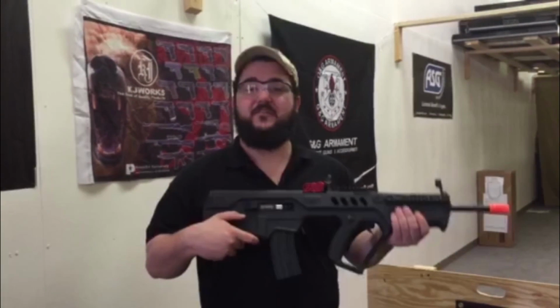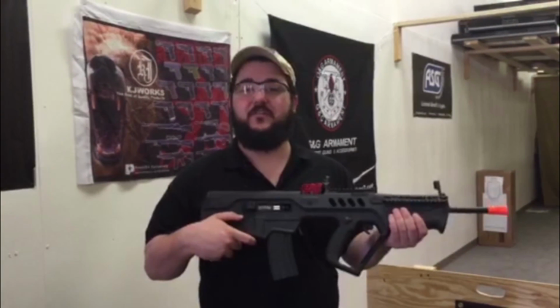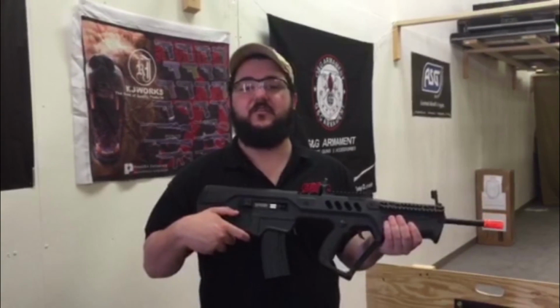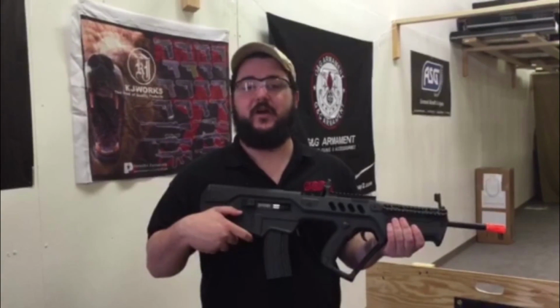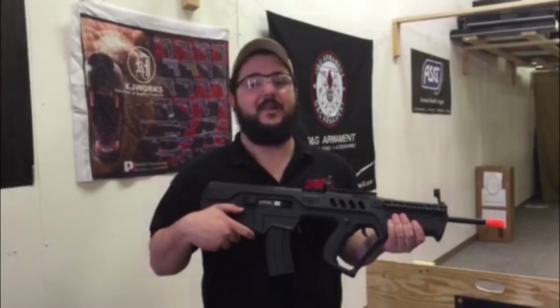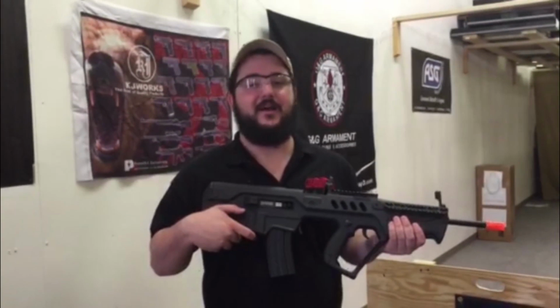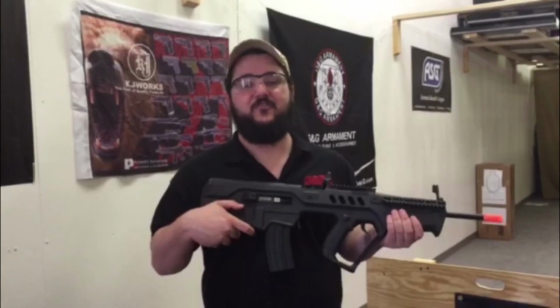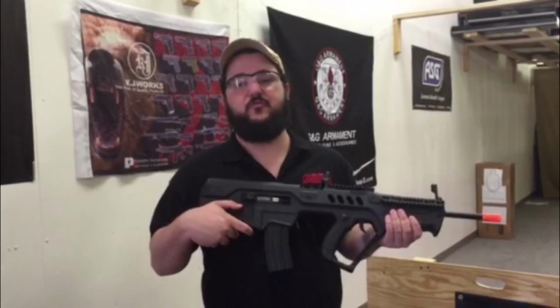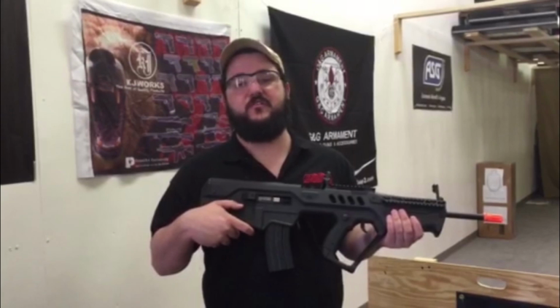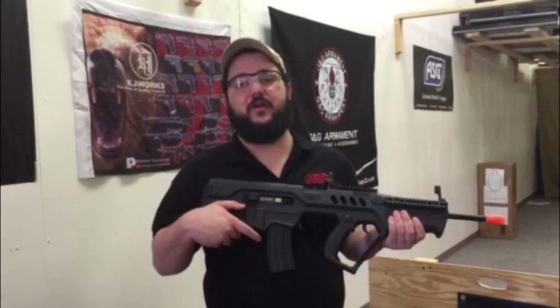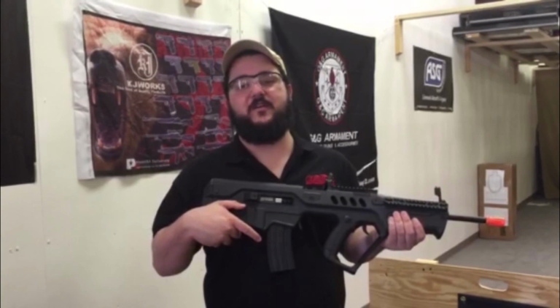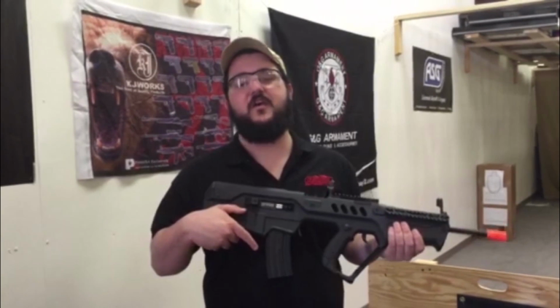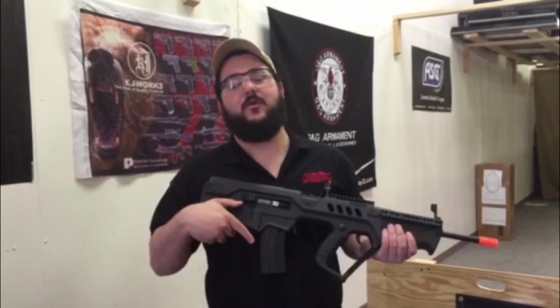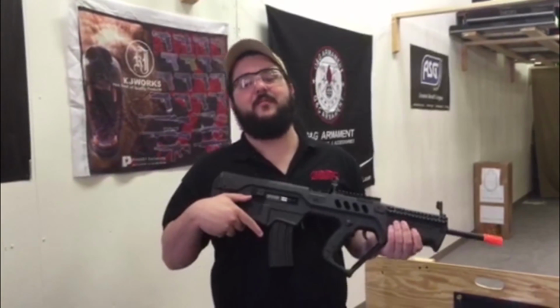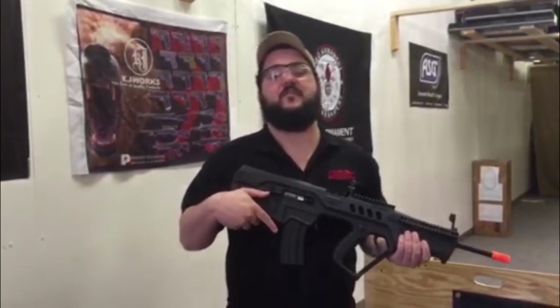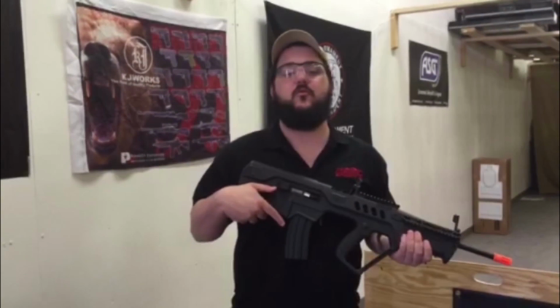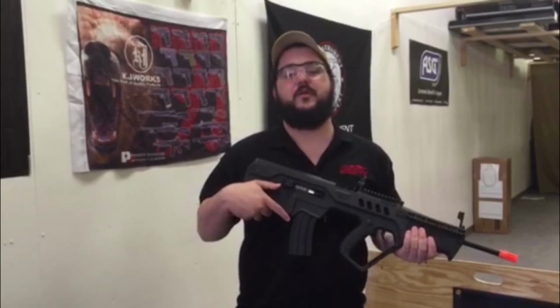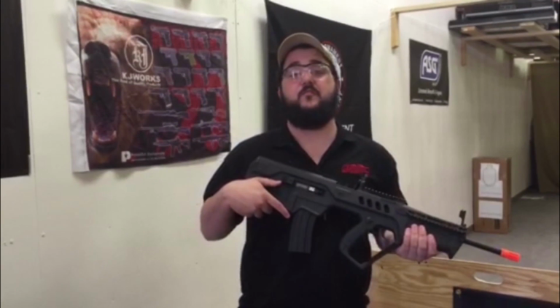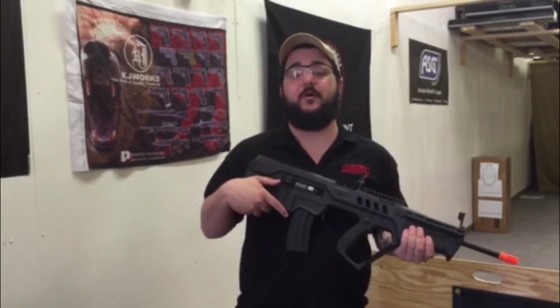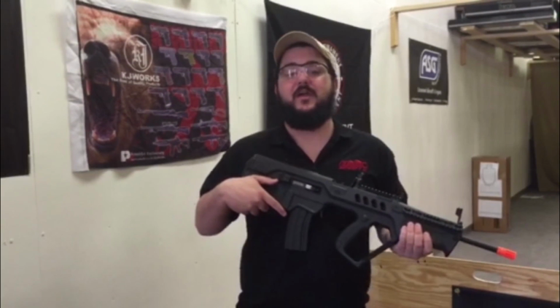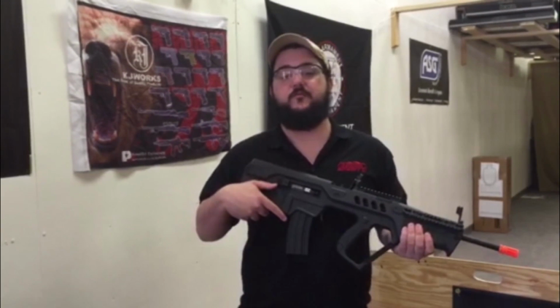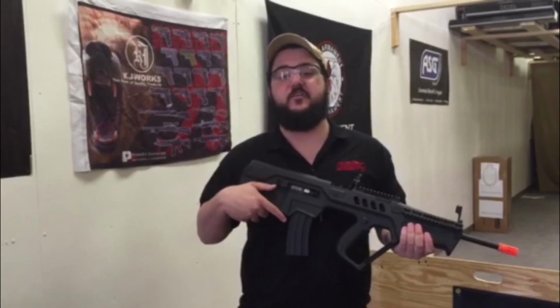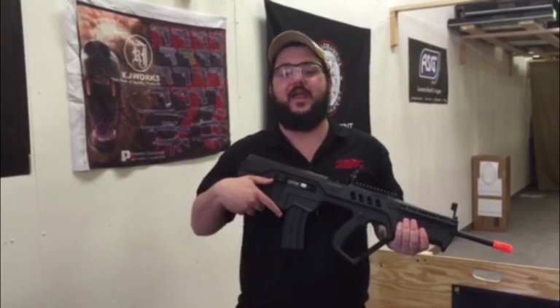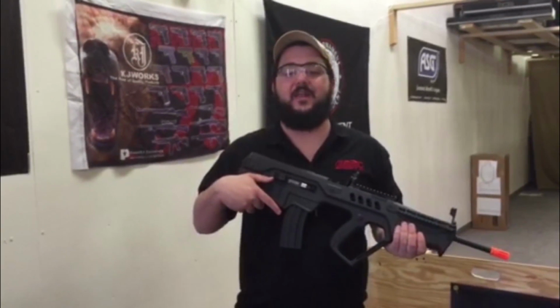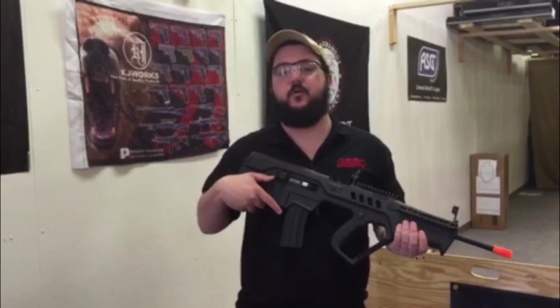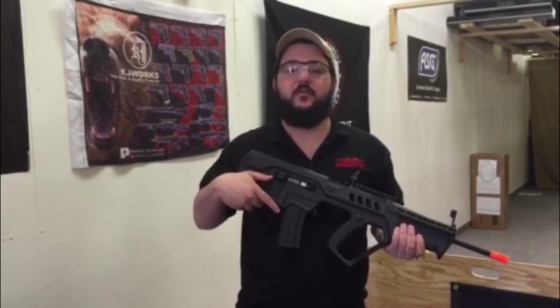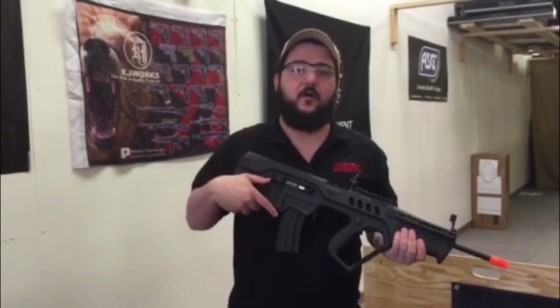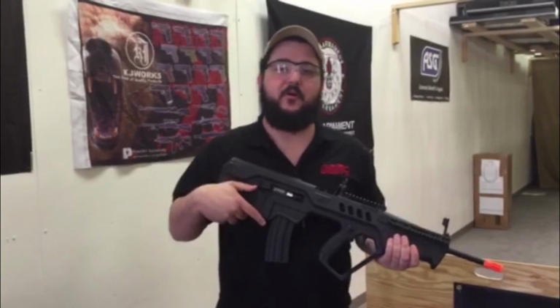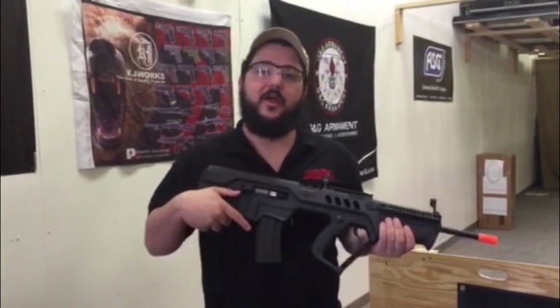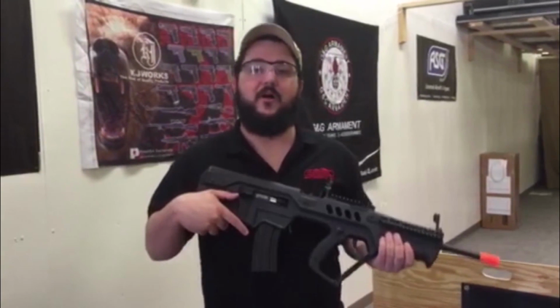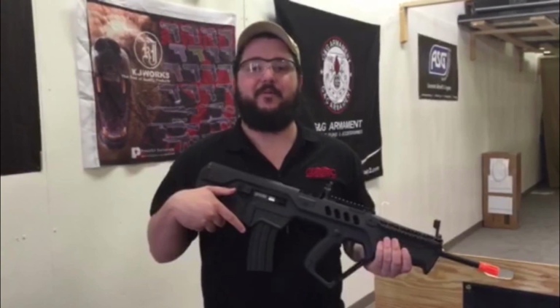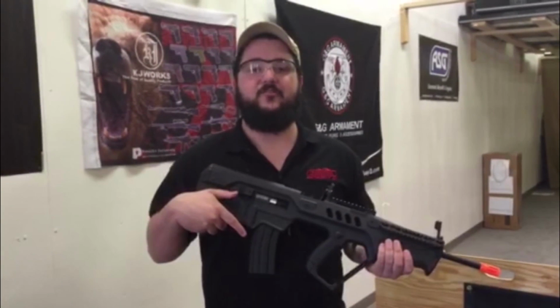This guy retails at $299.99, it shoots 360 to 380 FPS, and what I think makes this guy cool is that because it's a bullpup, it's great for CQB and feel. You get a long barrel in a compact package.